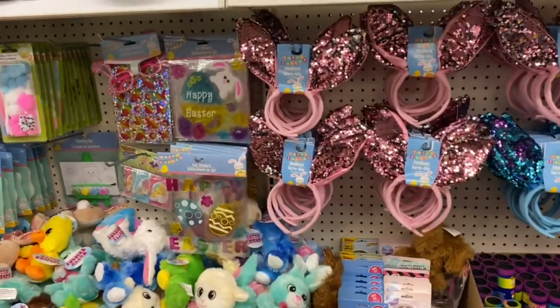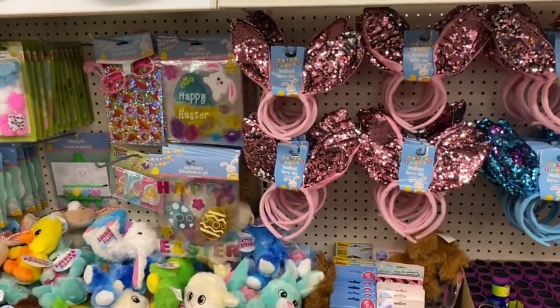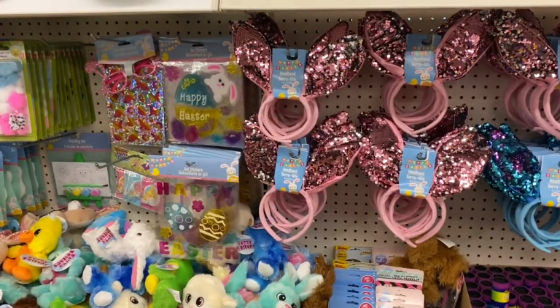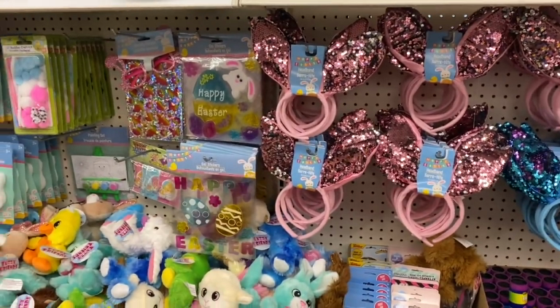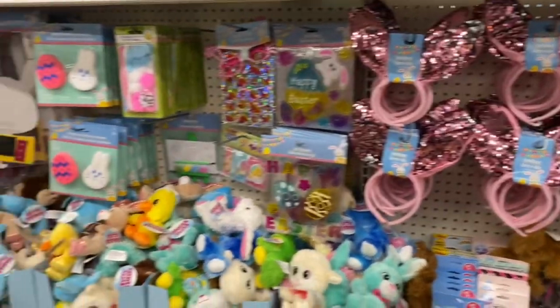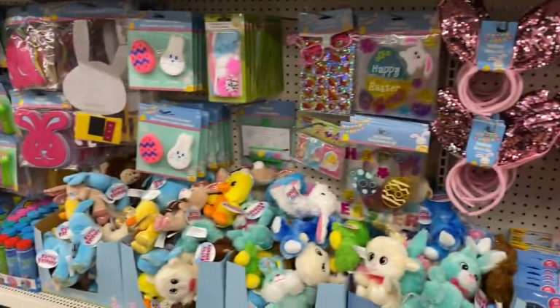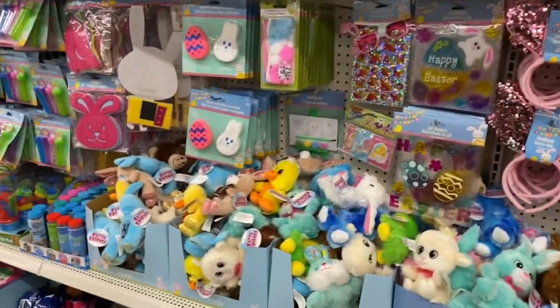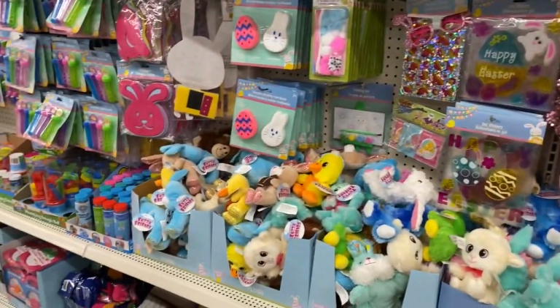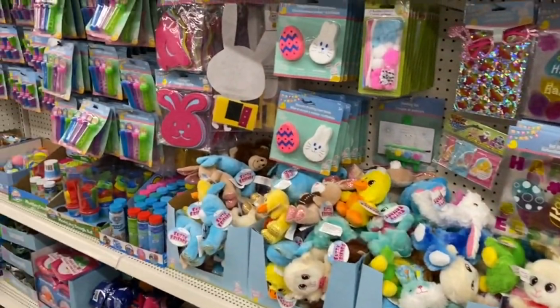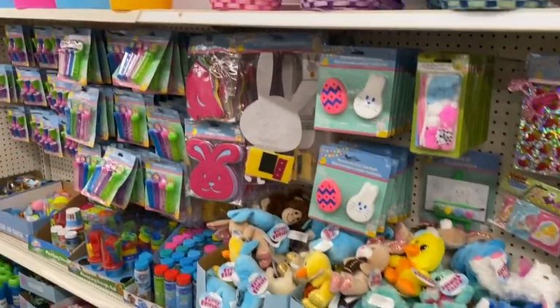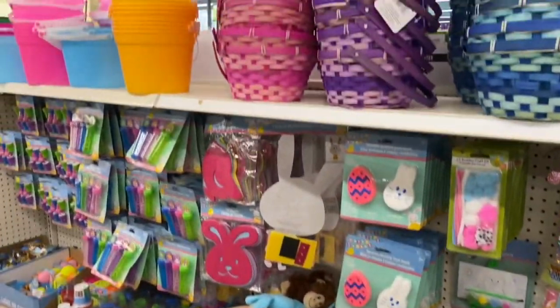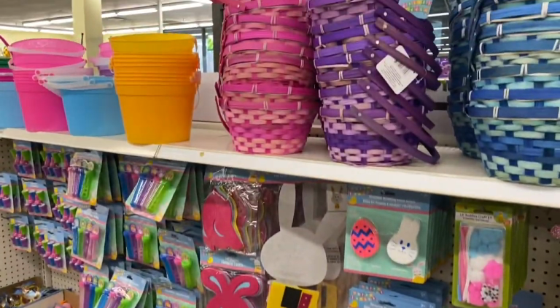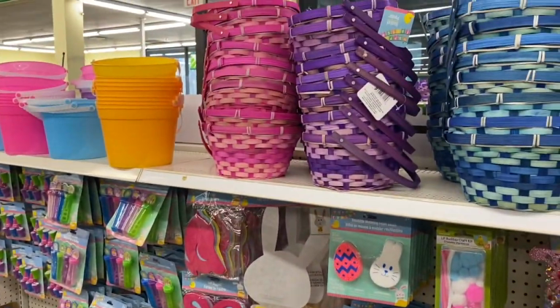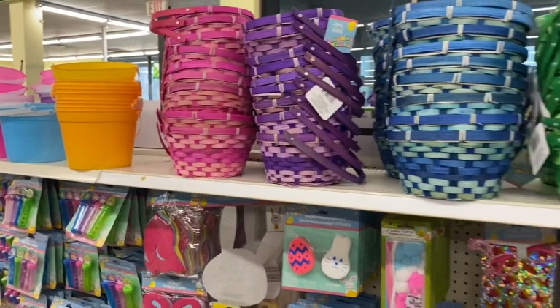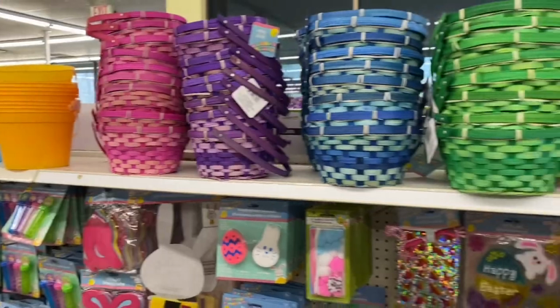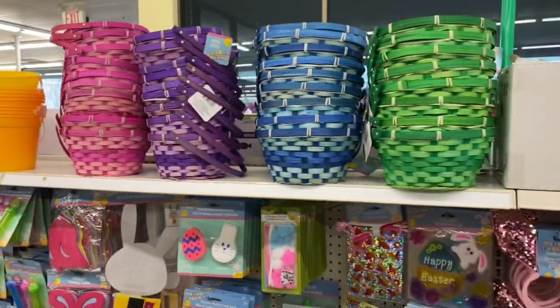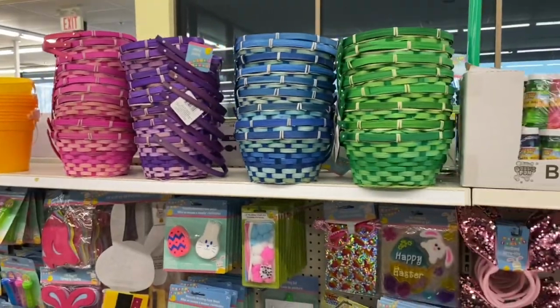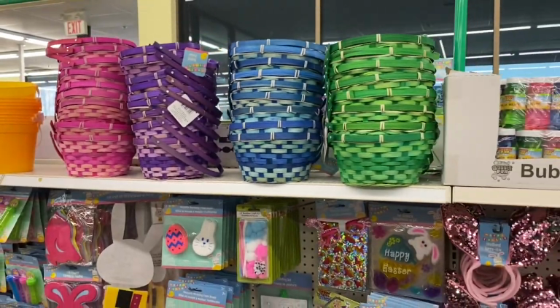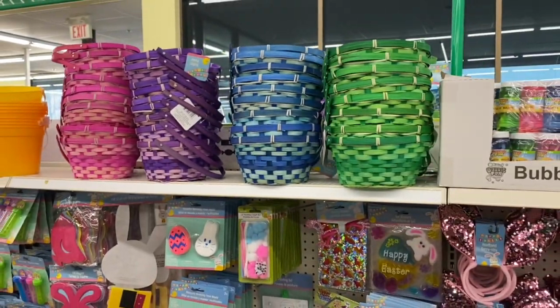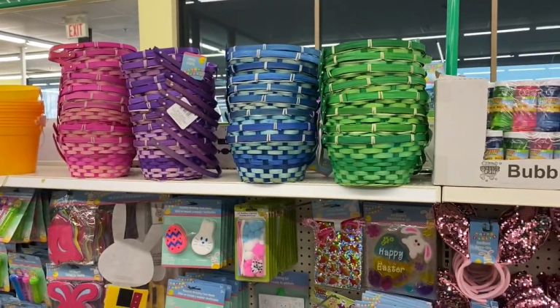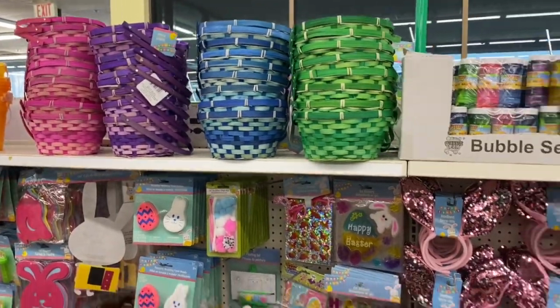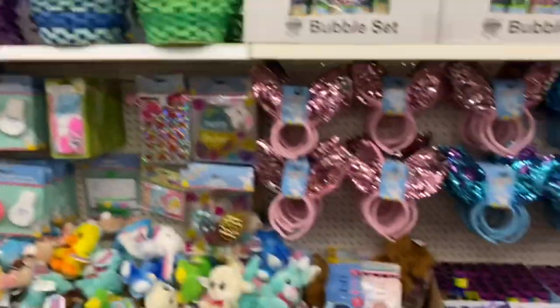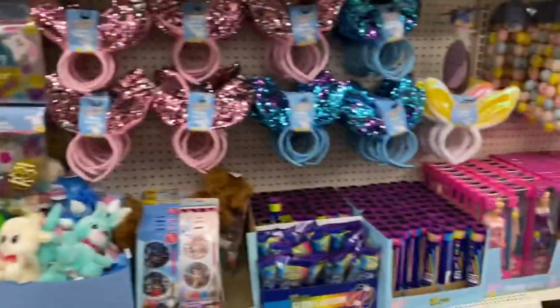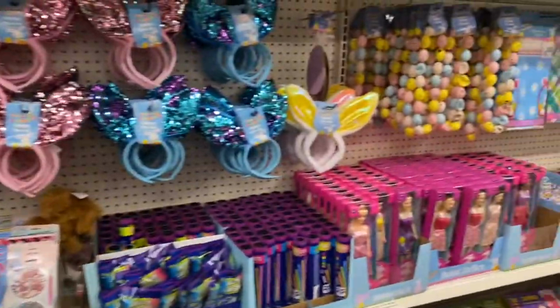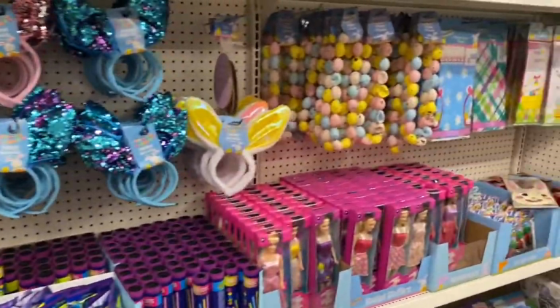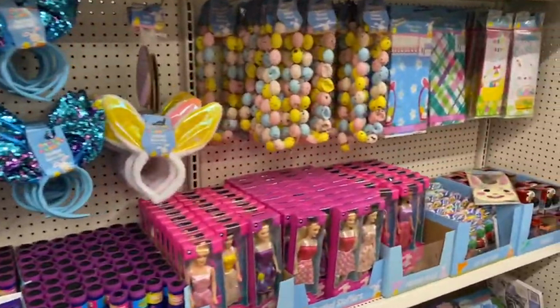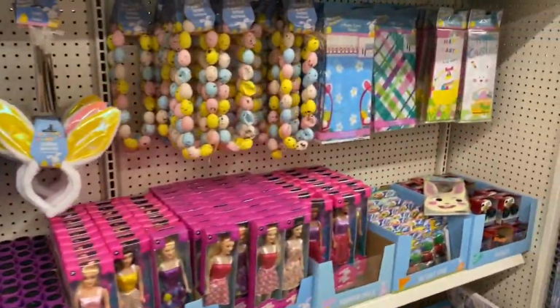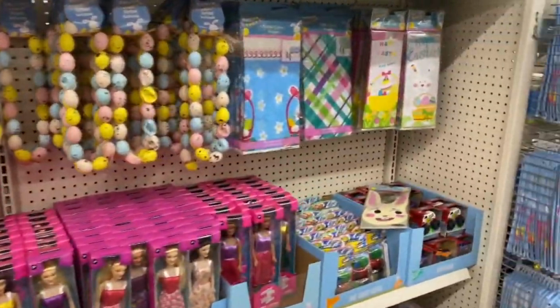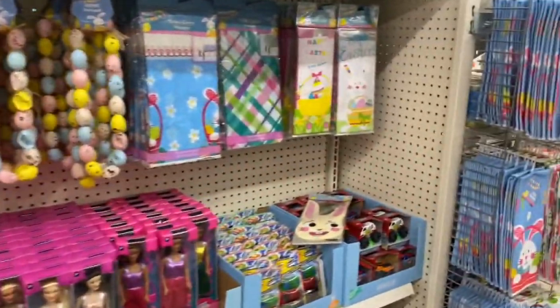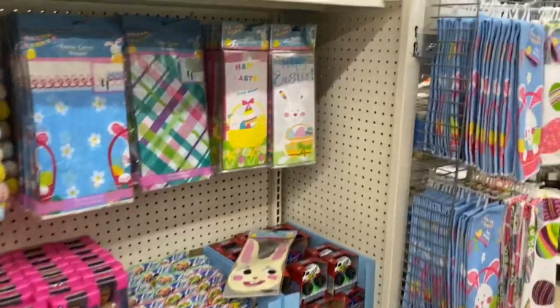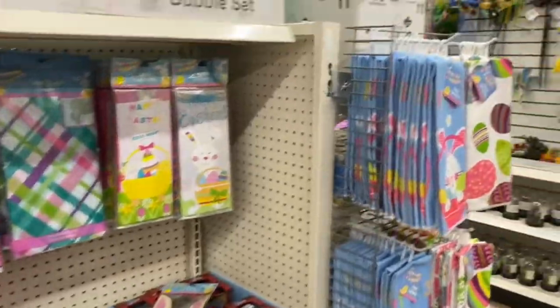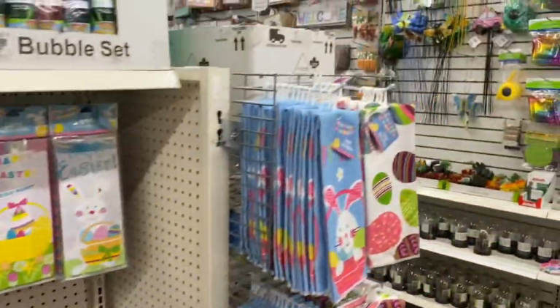Just browsing to see what we can put in an Easter basket. By the way, these Easter baskets sell really quick. I'm just going to walk over to the wall to see if I missed anything, because sometimes I do when I'm looking.